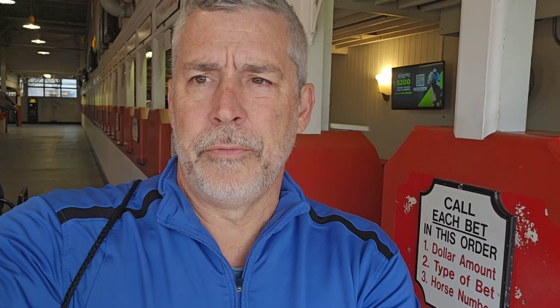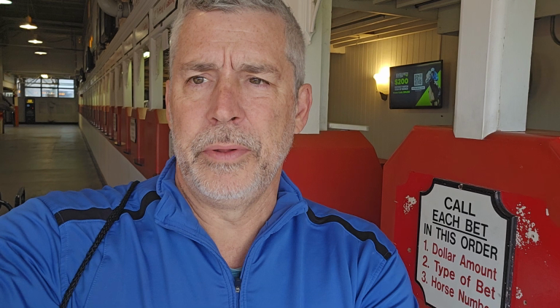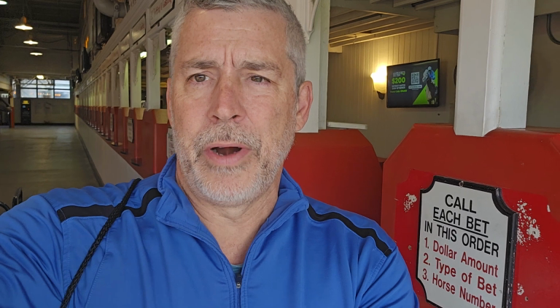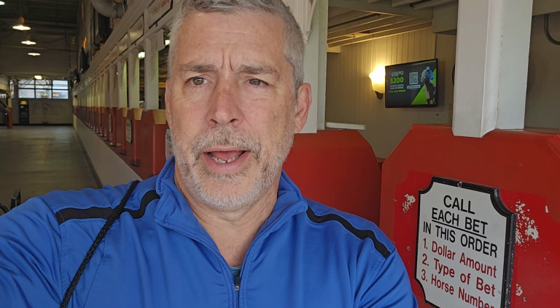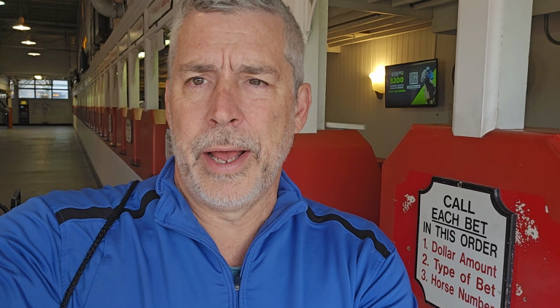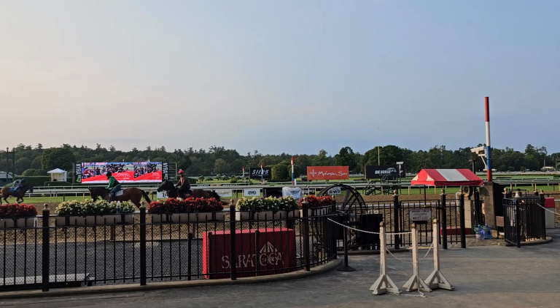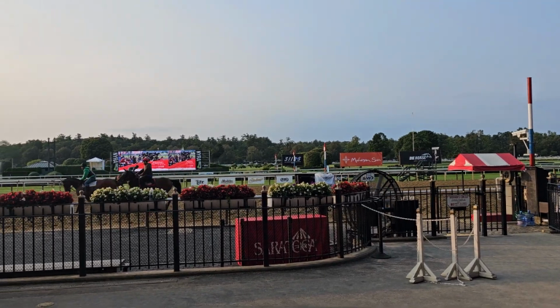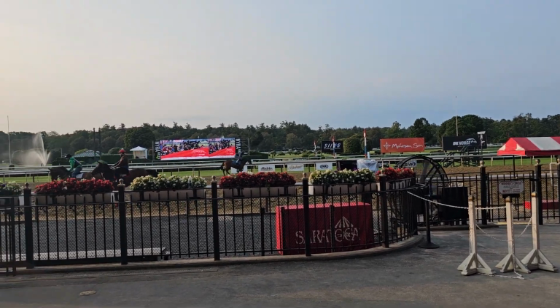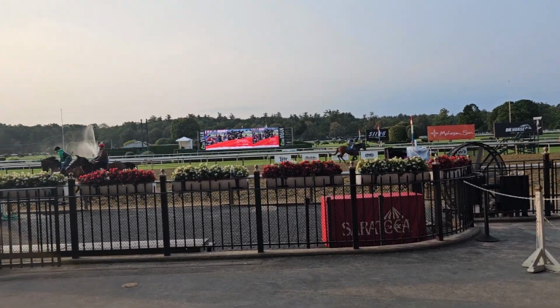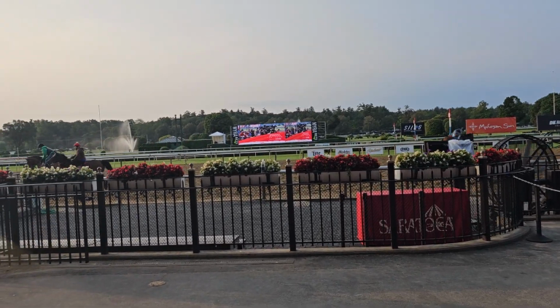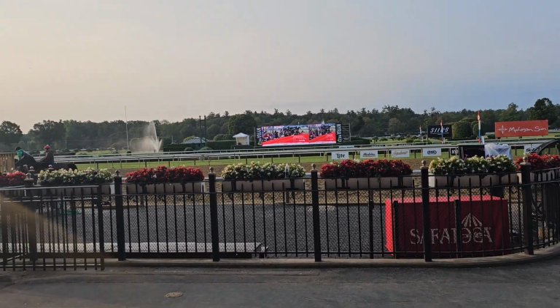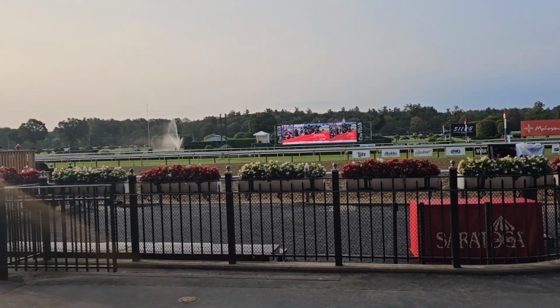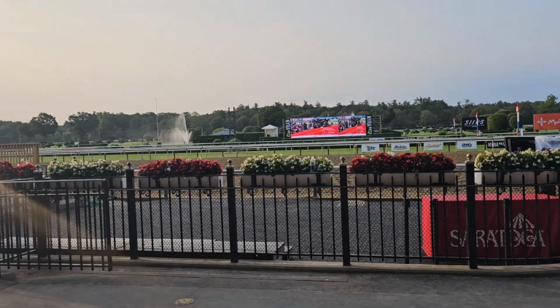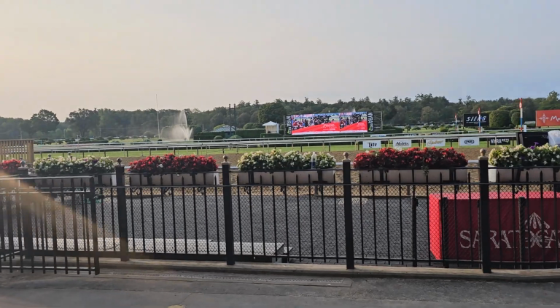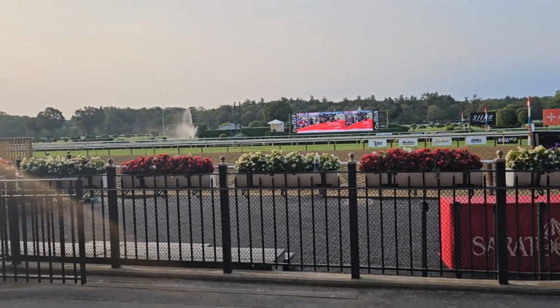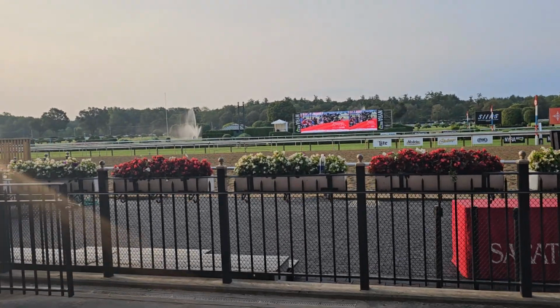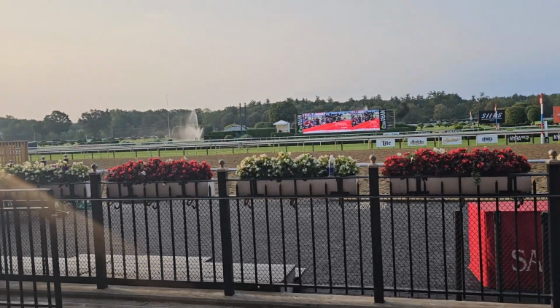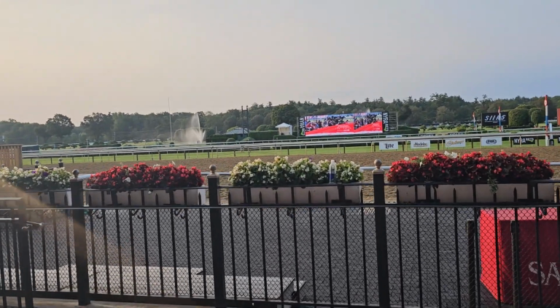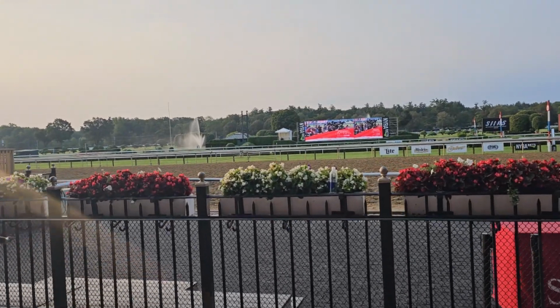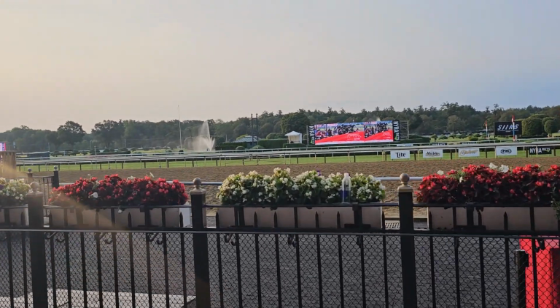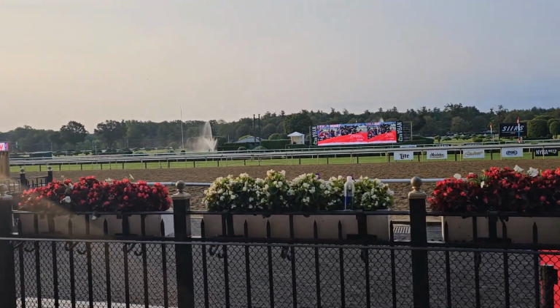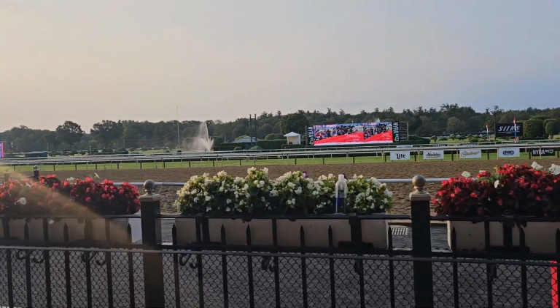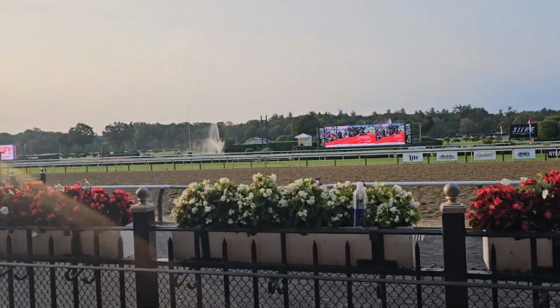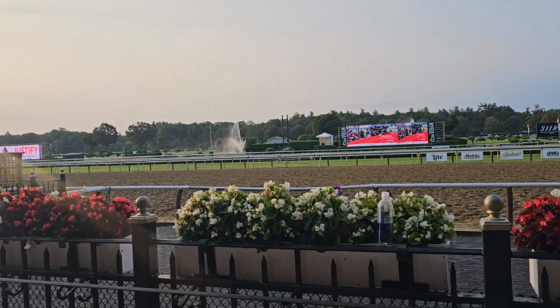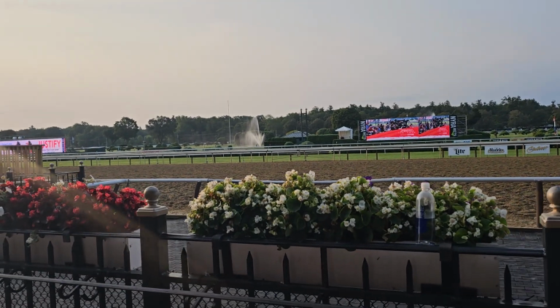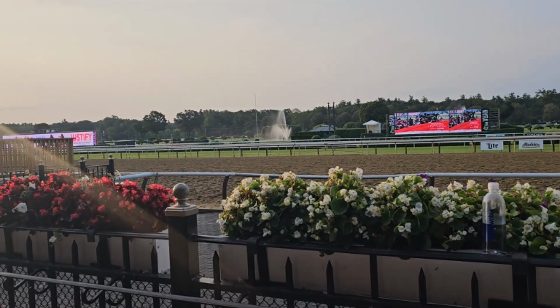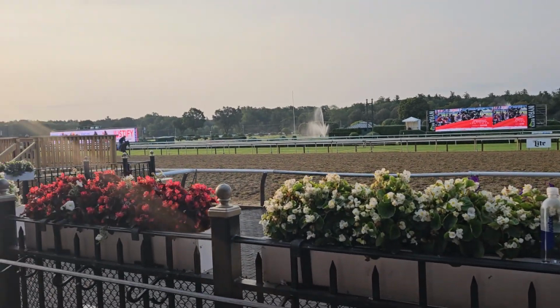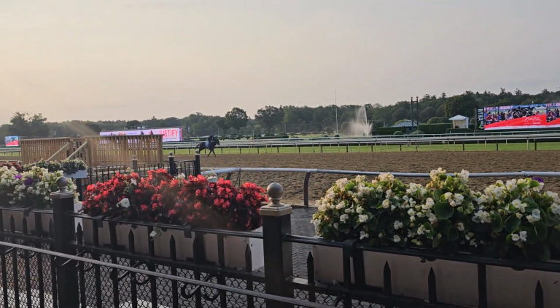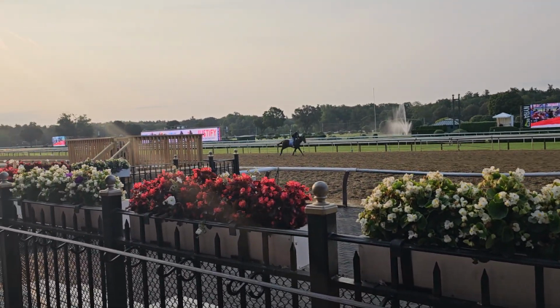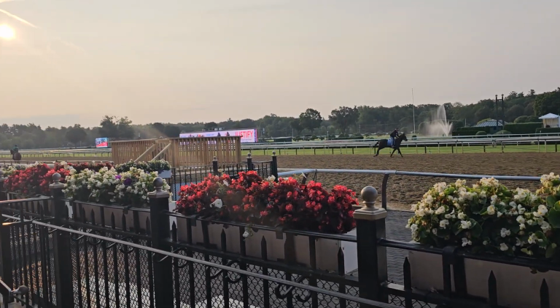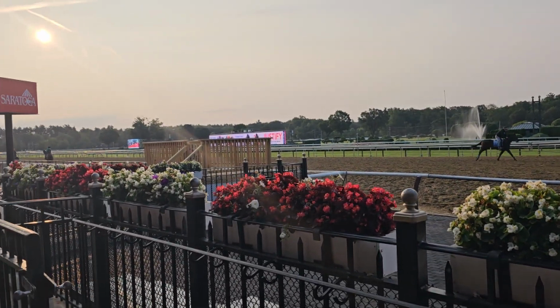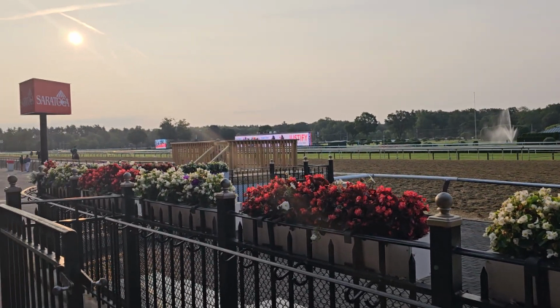I'm going to flip it right now, and then we'll take a look. Walking right in. Here's the winner's circle. This is where everyone's dream is. This is where they want to be. Beautiful morning out at Saratoga.